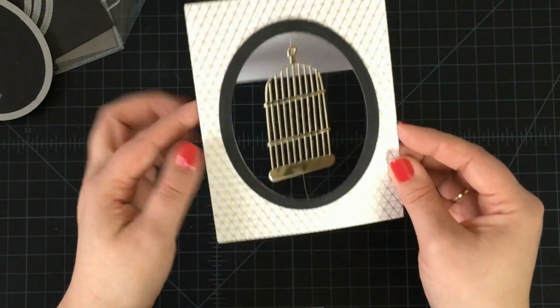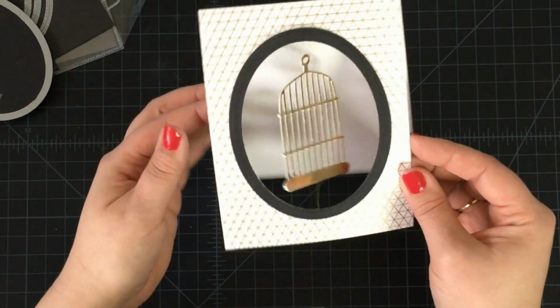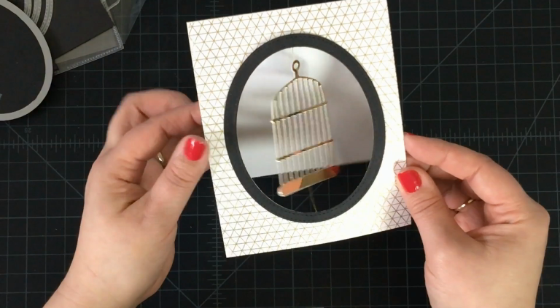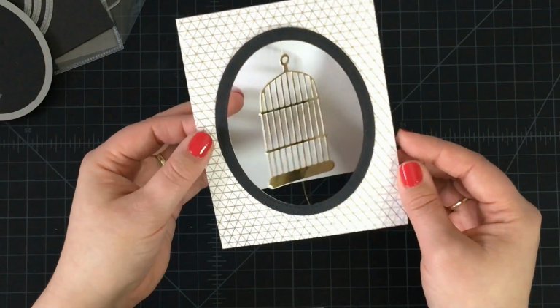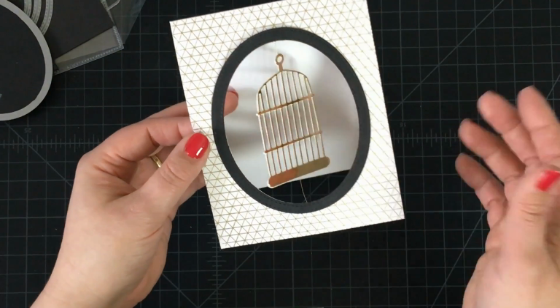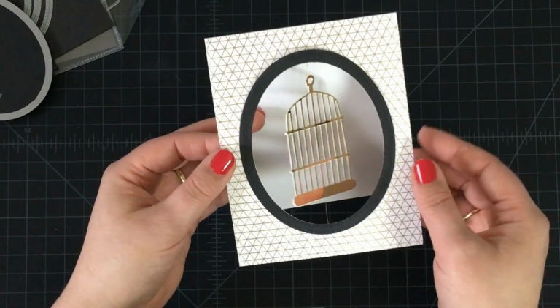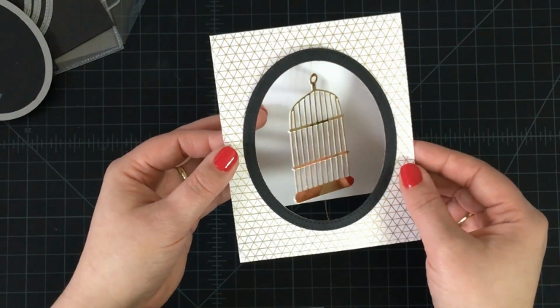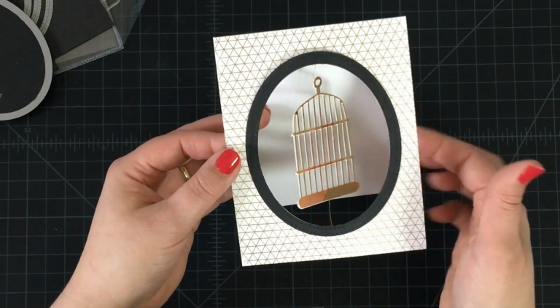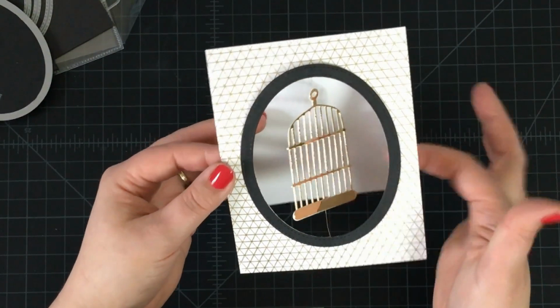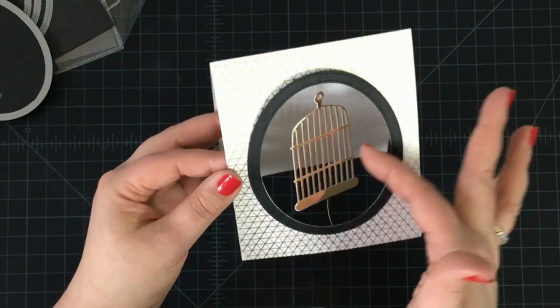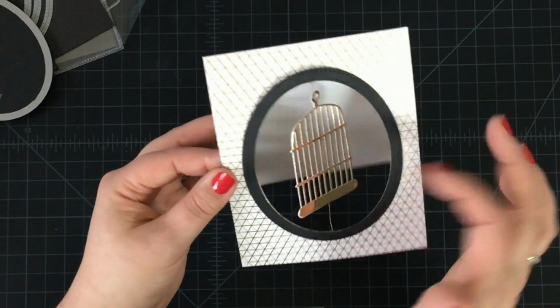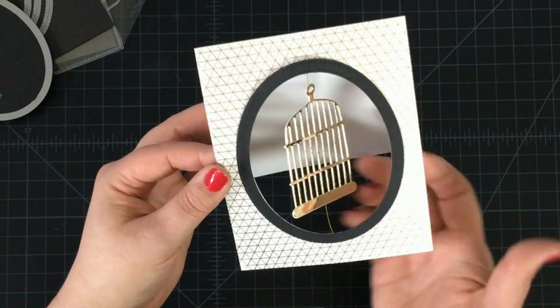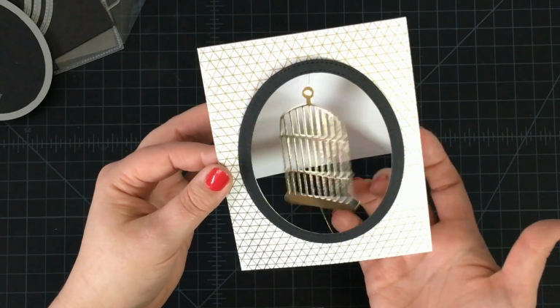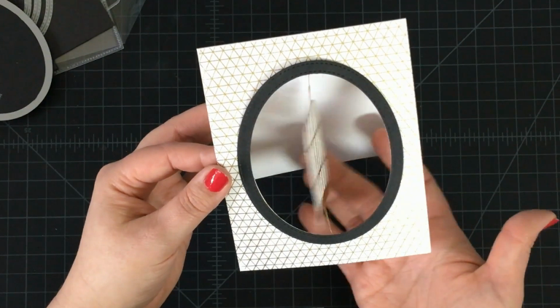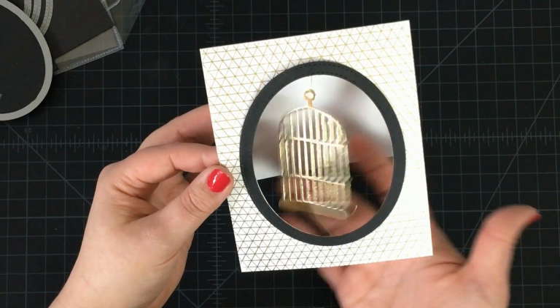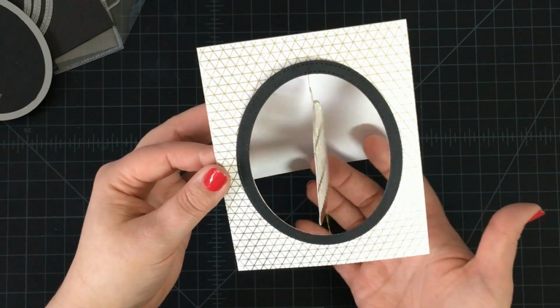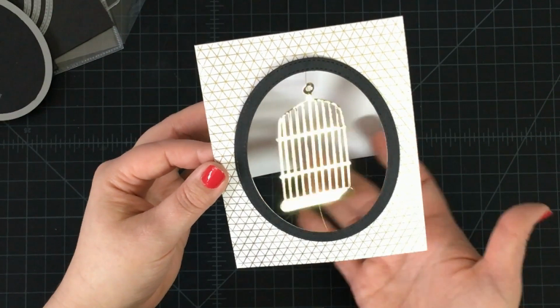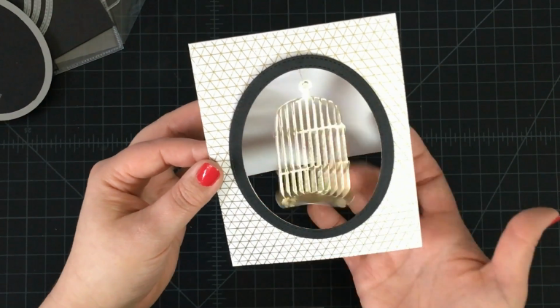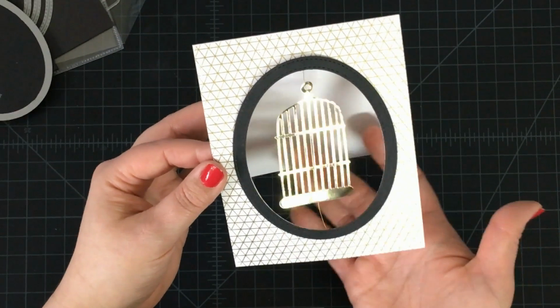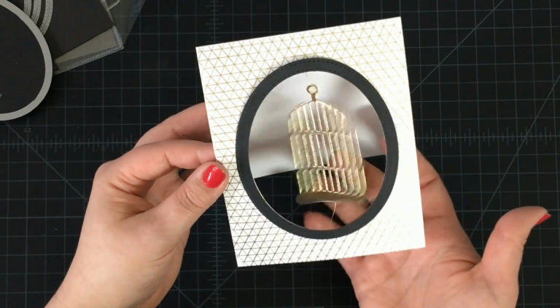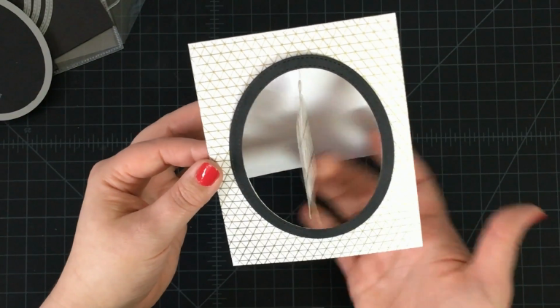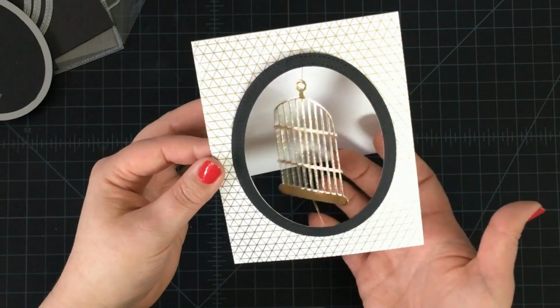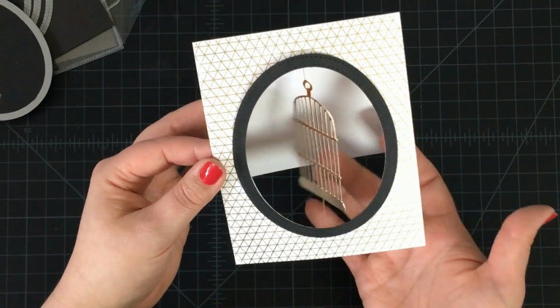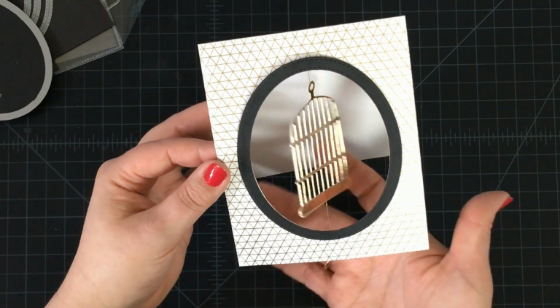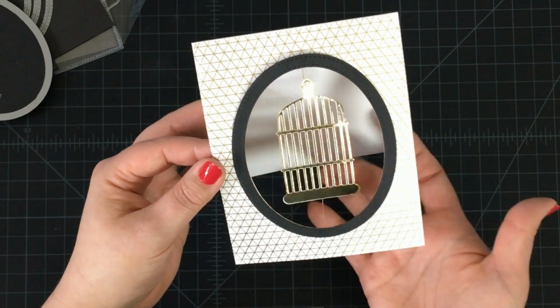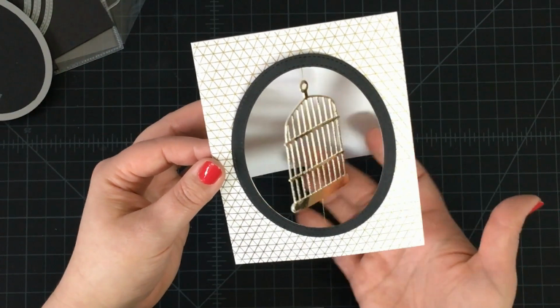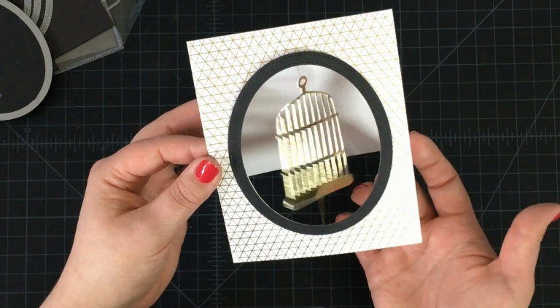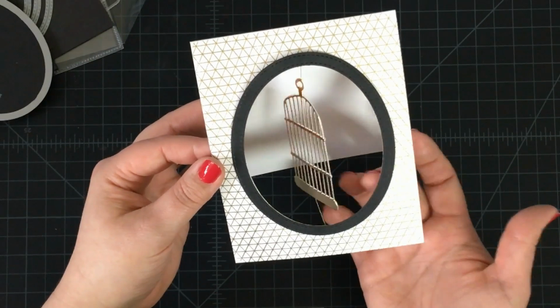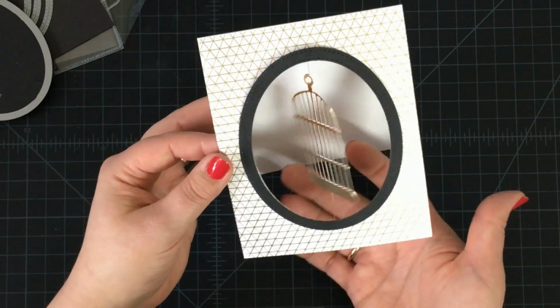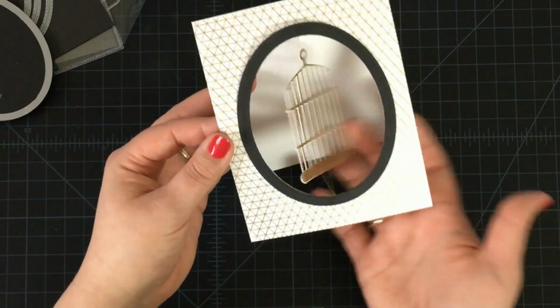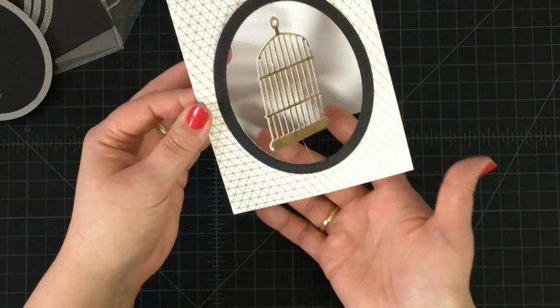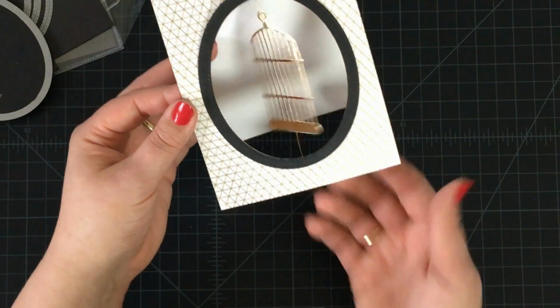Now you can use some fantastic new stamps — the Tweet Friends set — to go ahead and decorate all around your fantastic spinner card using great new dies from My Favorite Things. Have fun making spinner cards!